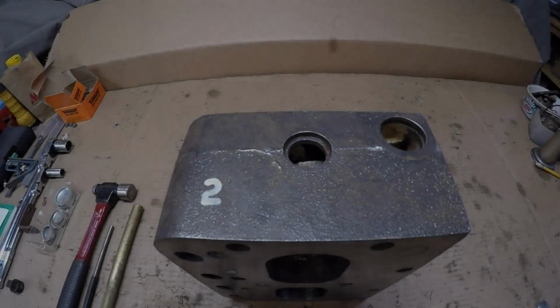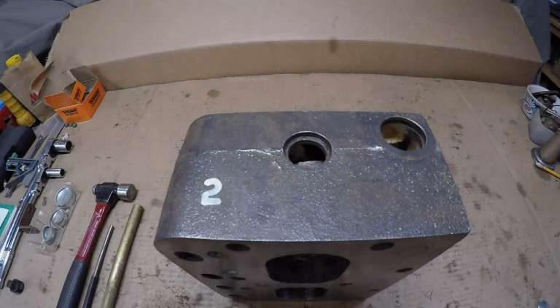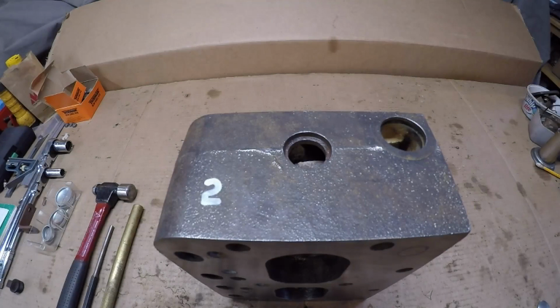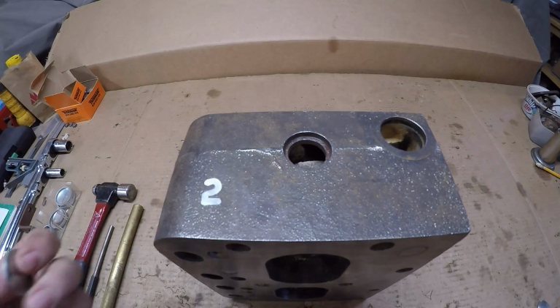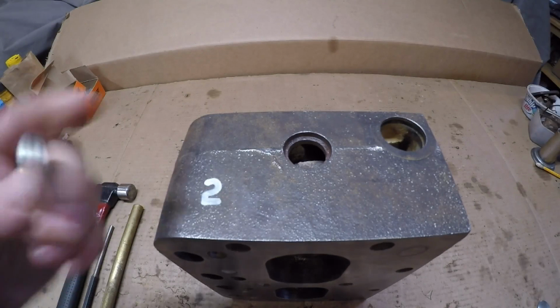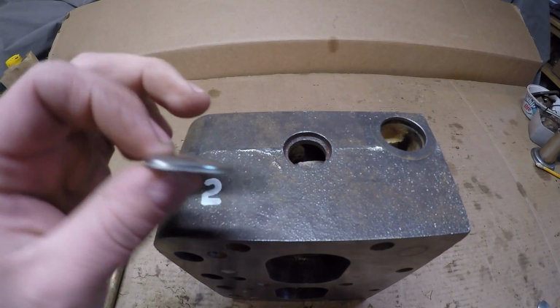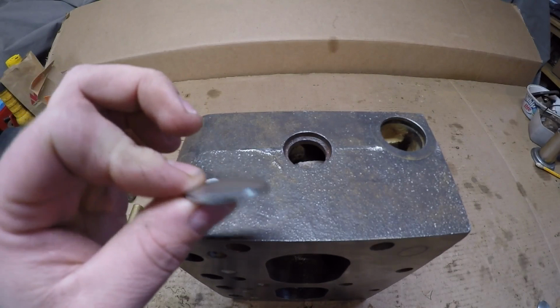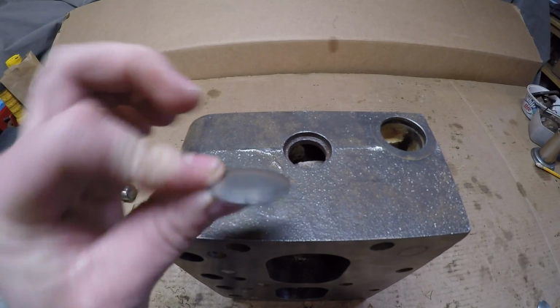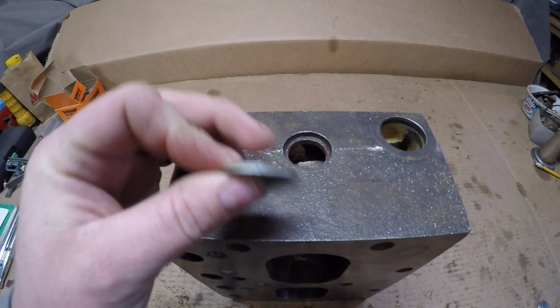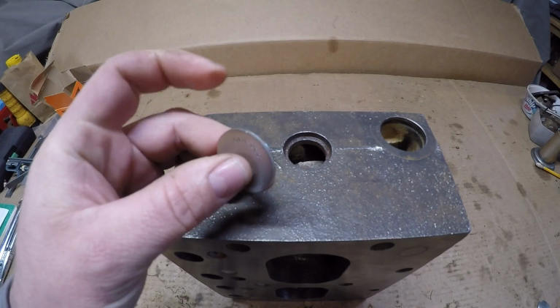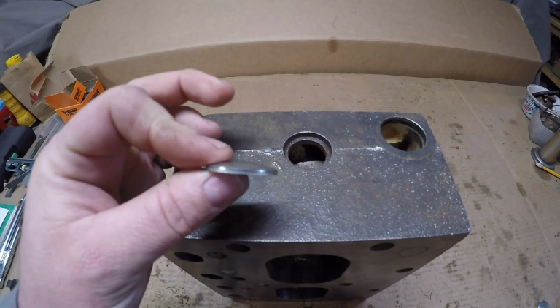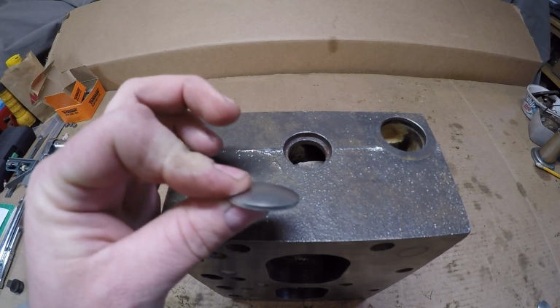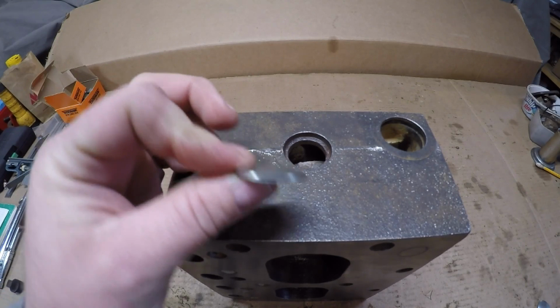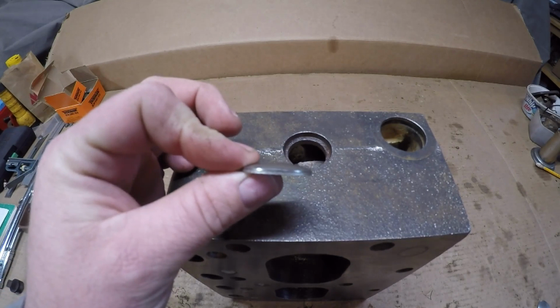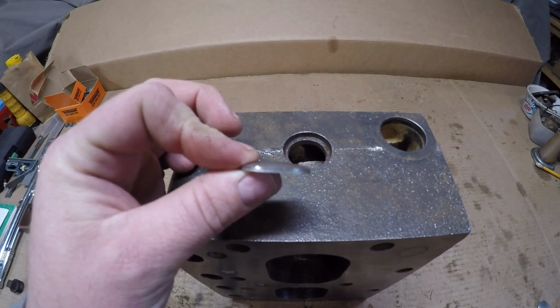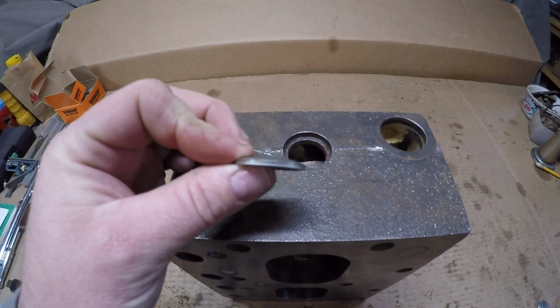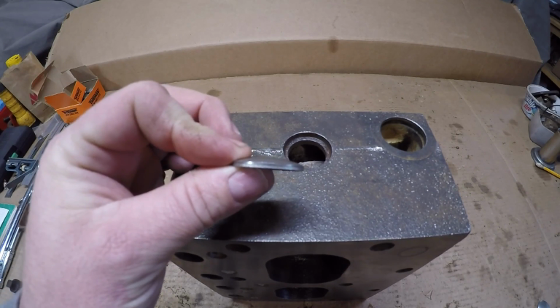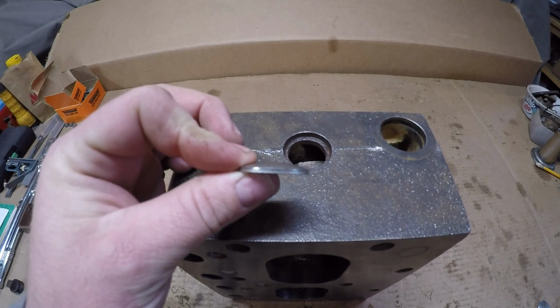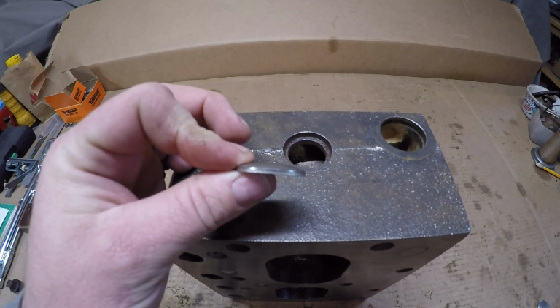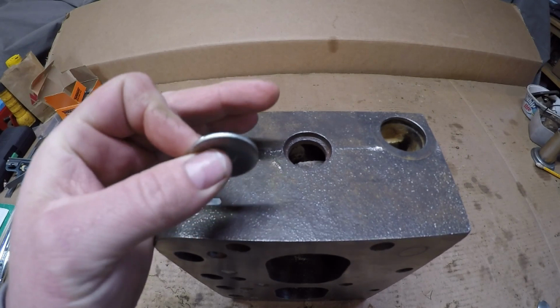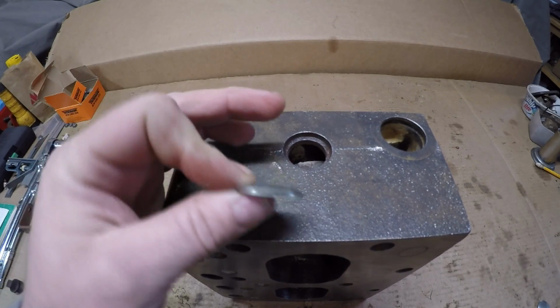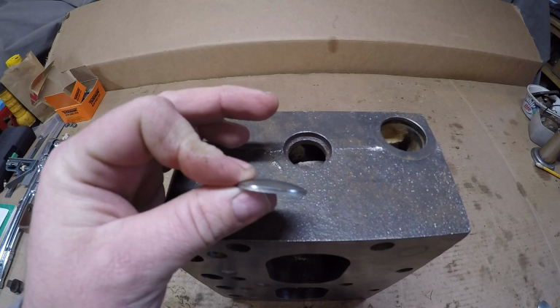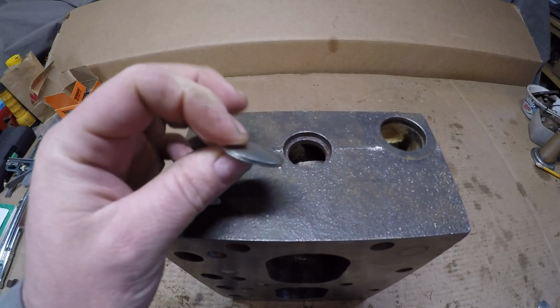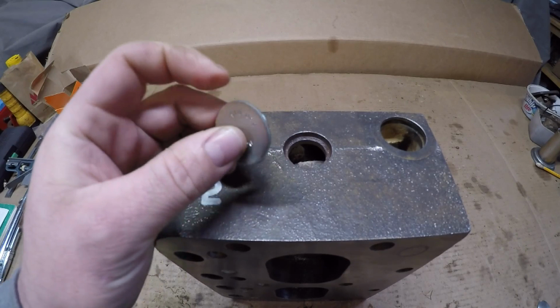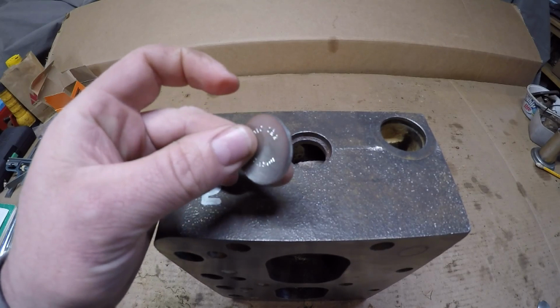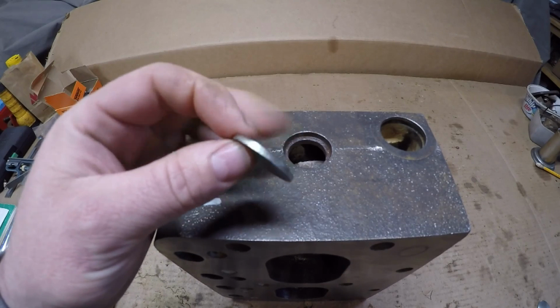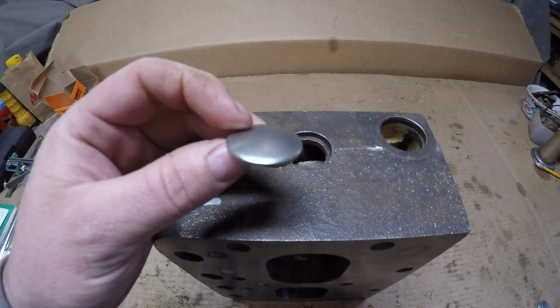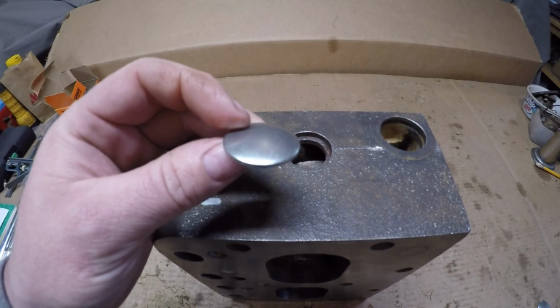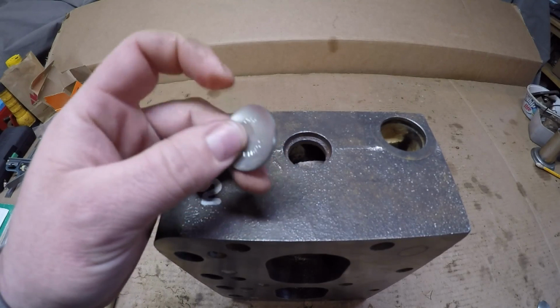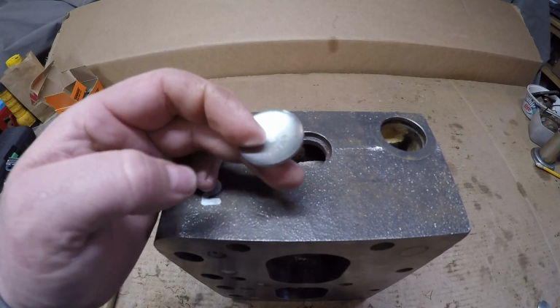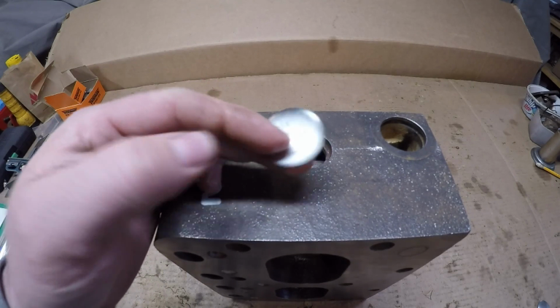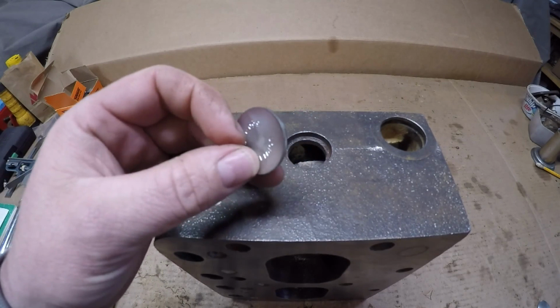Hey everybody, this is just a quick video showing how to remove and install these now rather obsolete convex freeze plugs. Some people call them frost plugs, expansion plugs, and they are also known as Welsh plugs.